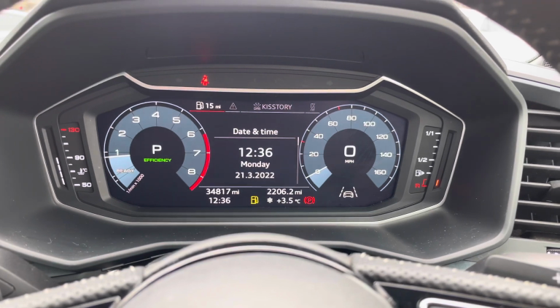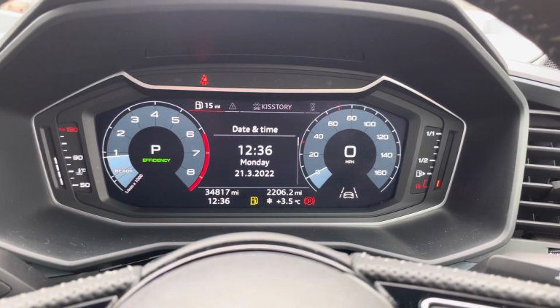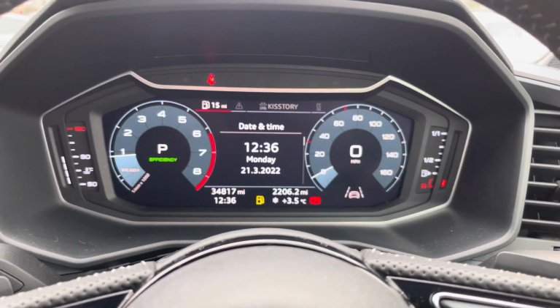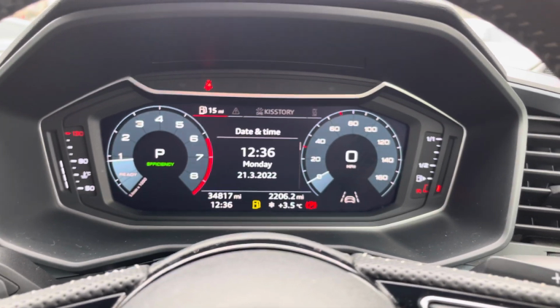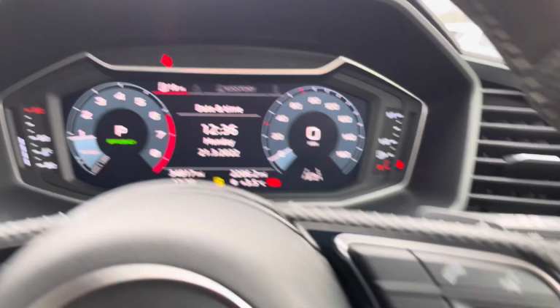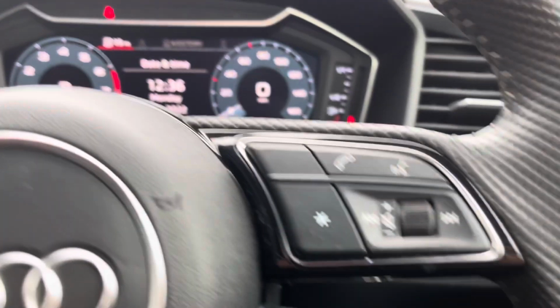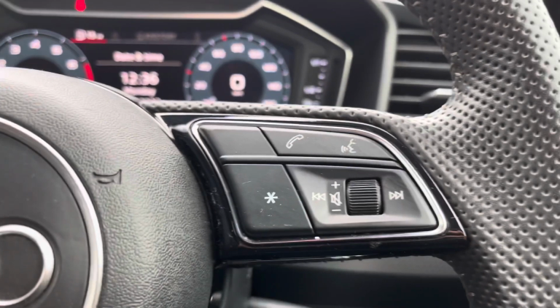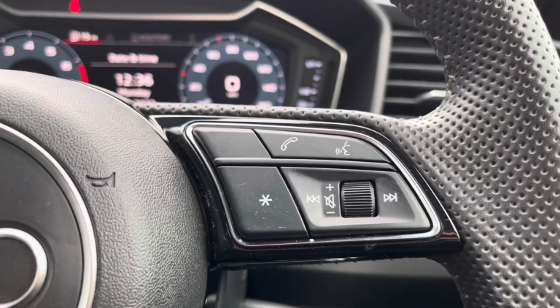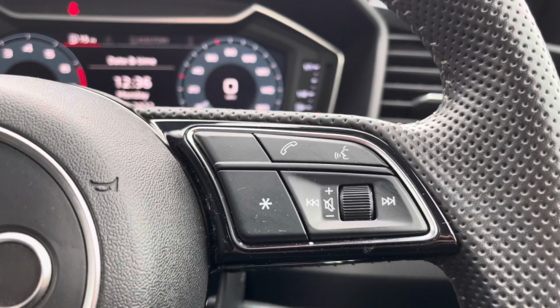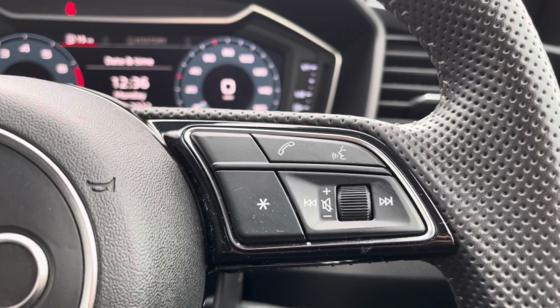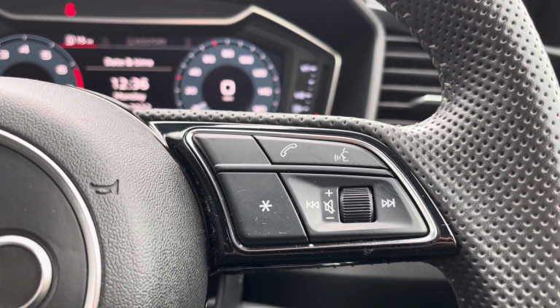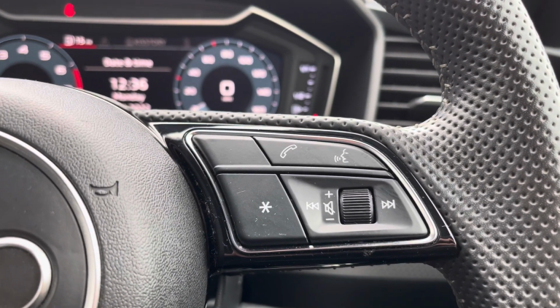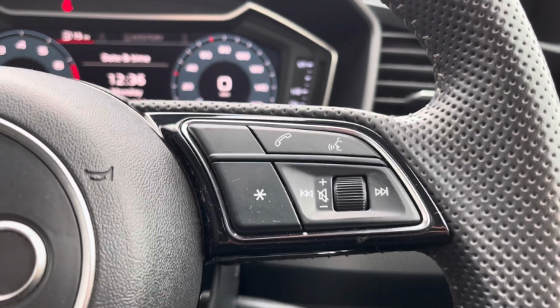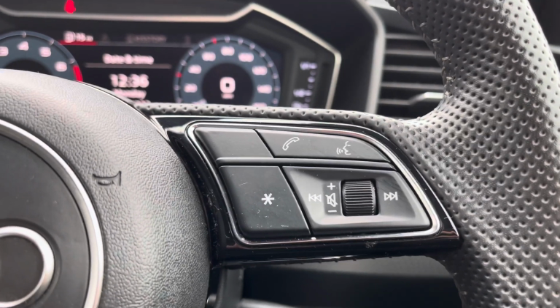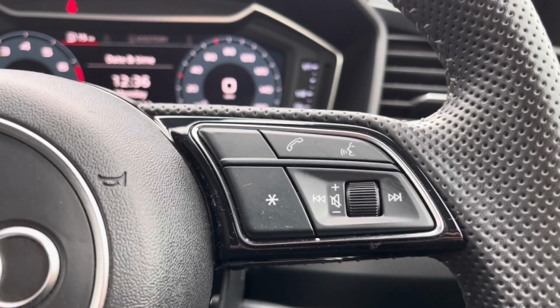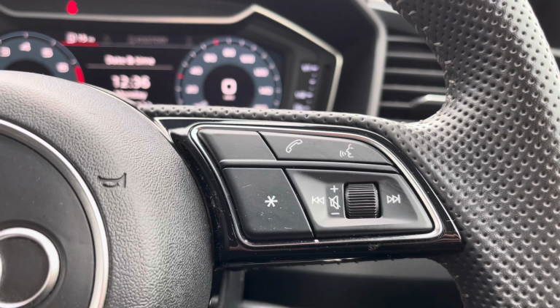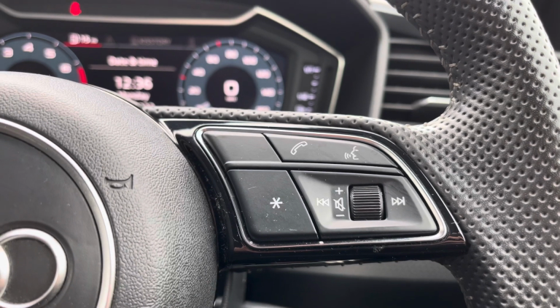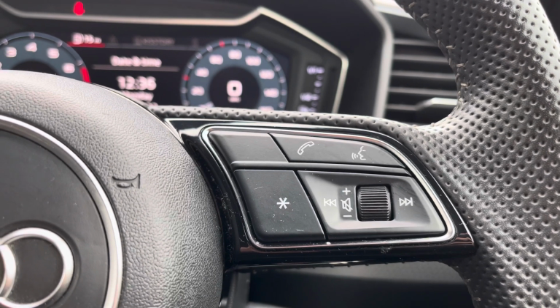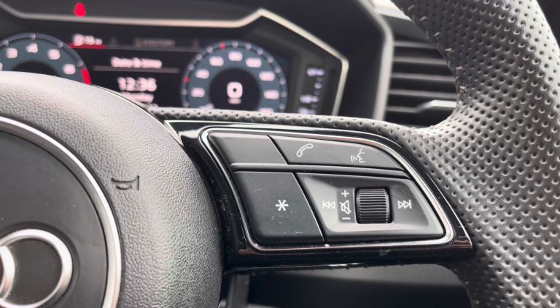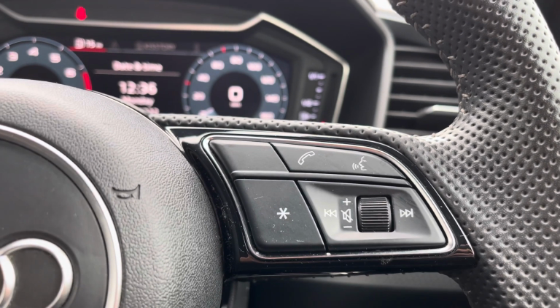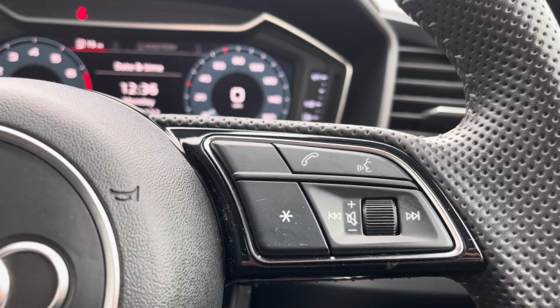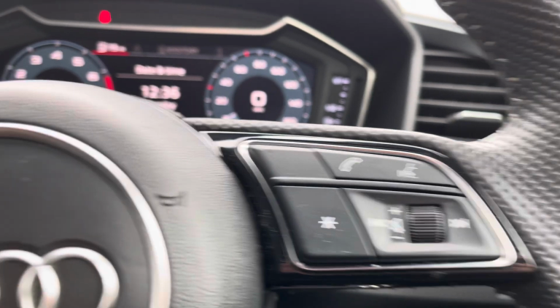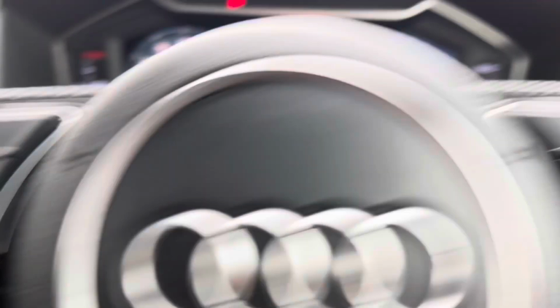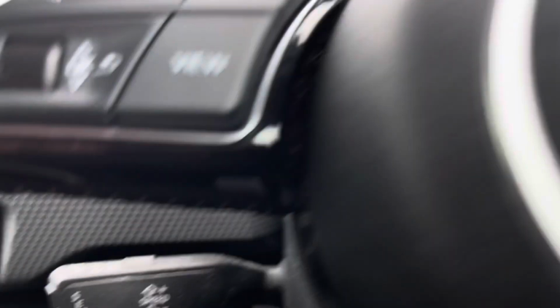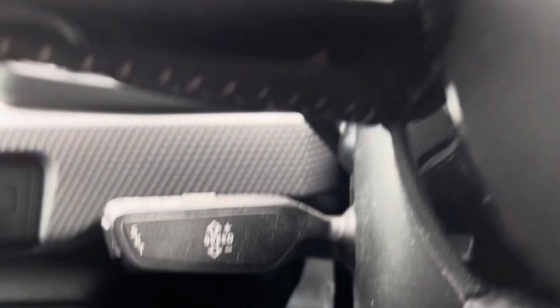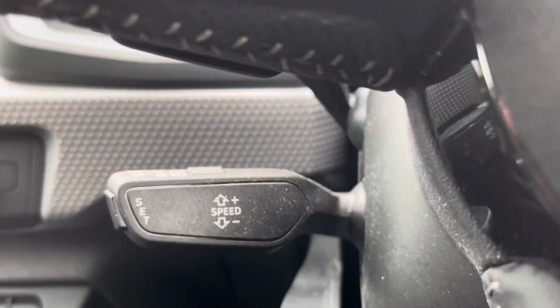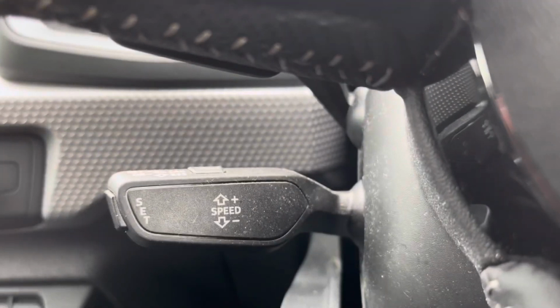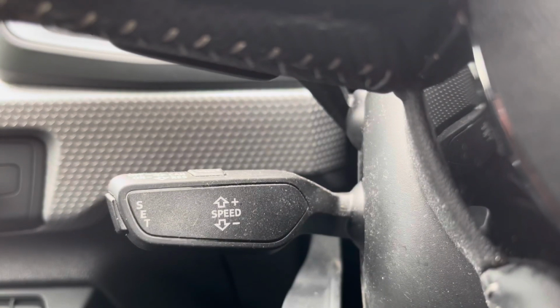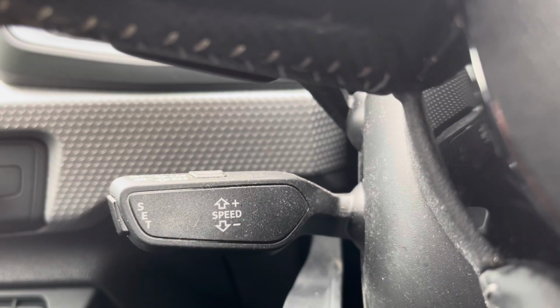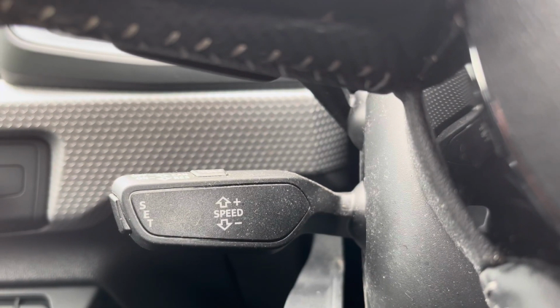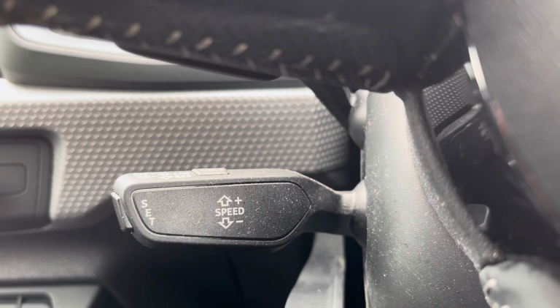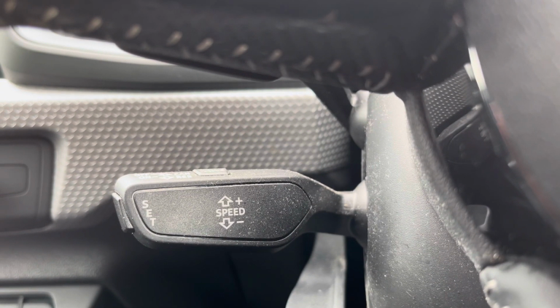The buttons on the right allow you to answer calls, use the voice control system, as well as turn the volume up and down. The vehicle also comes with cruise control, which is perfect for those longer motorway drives.